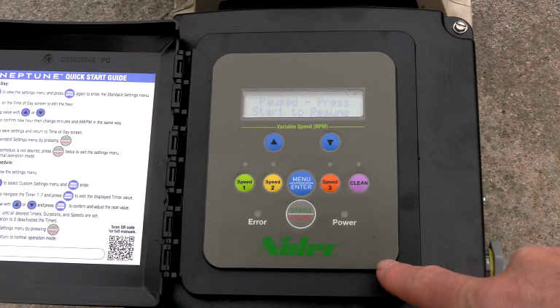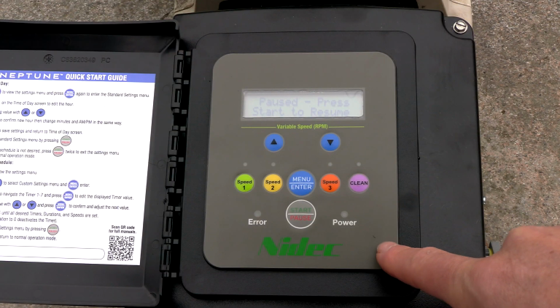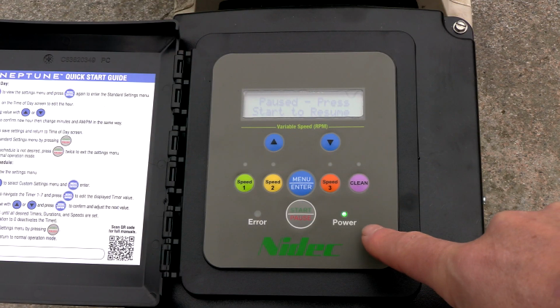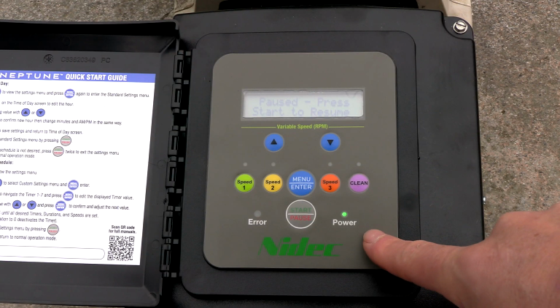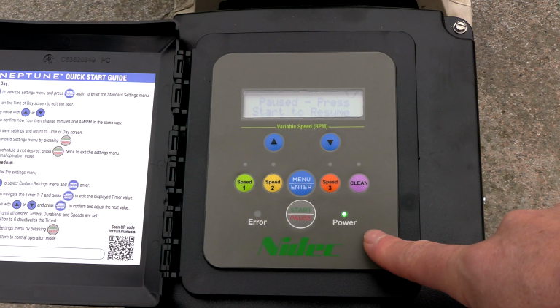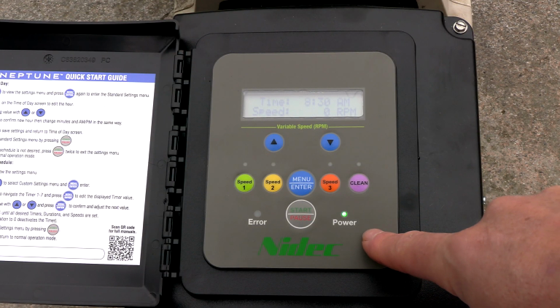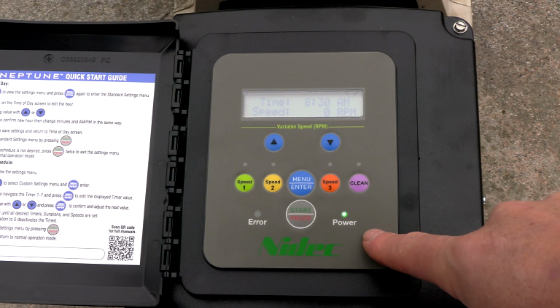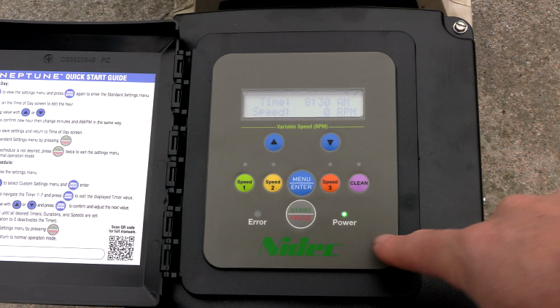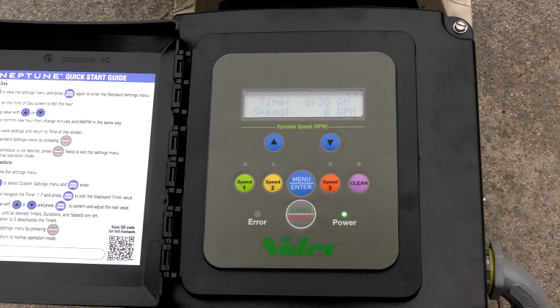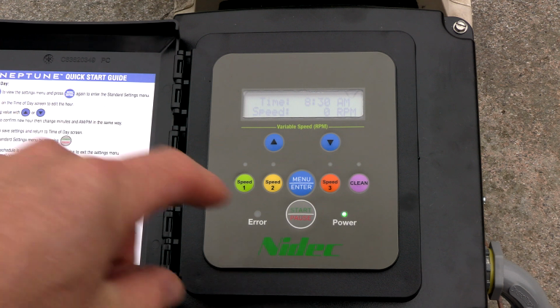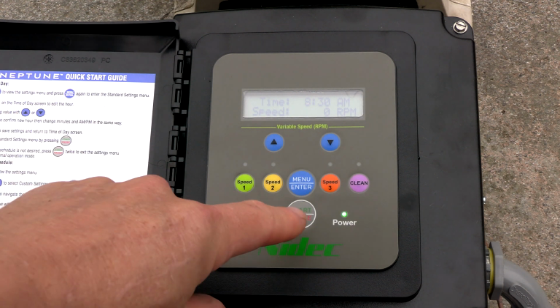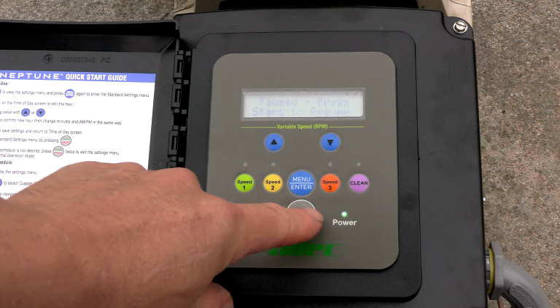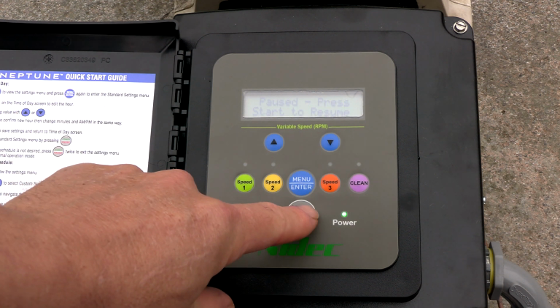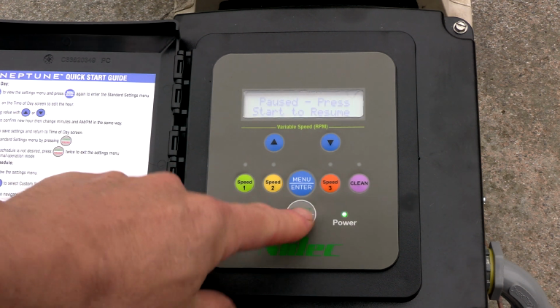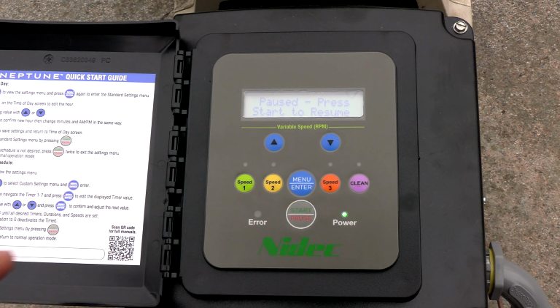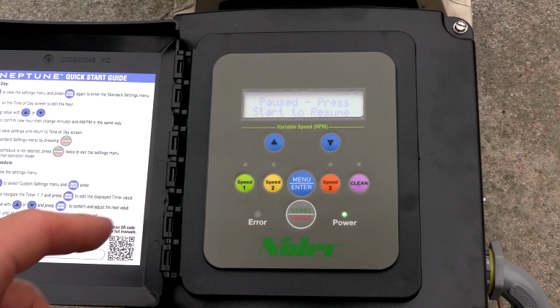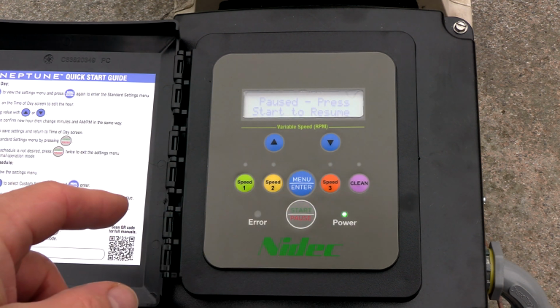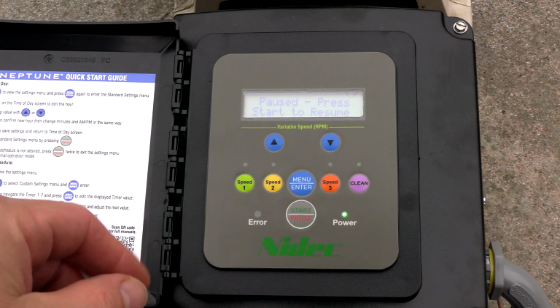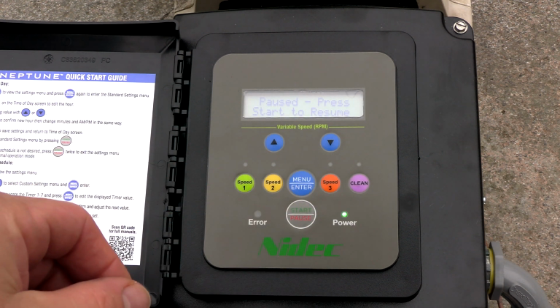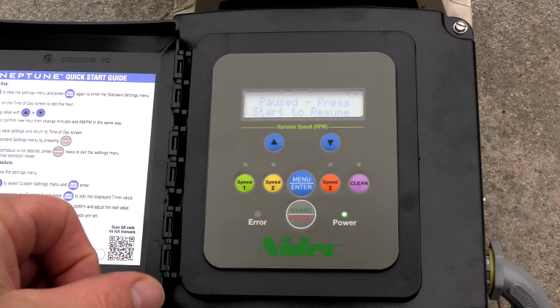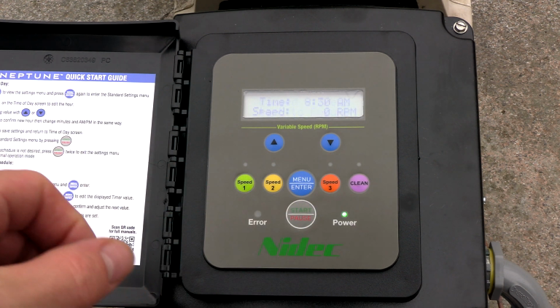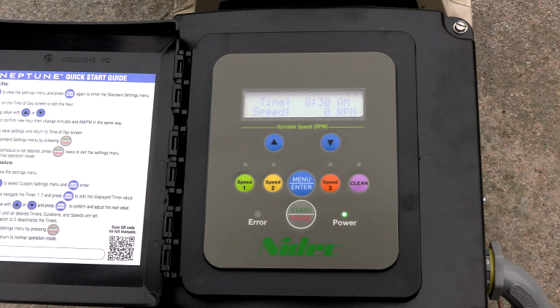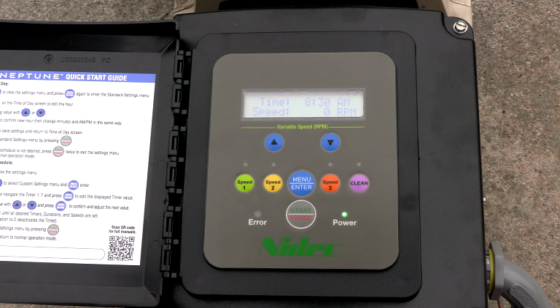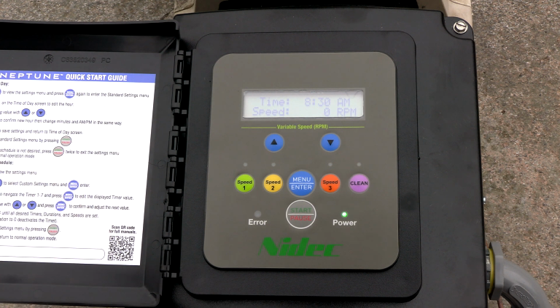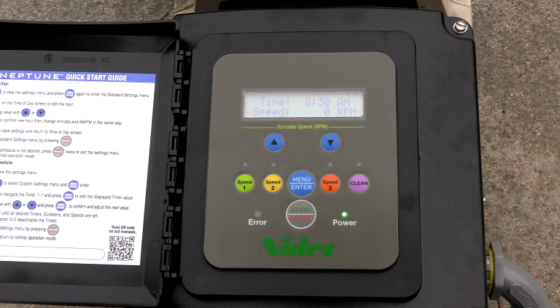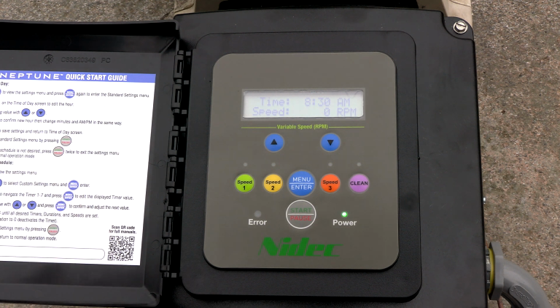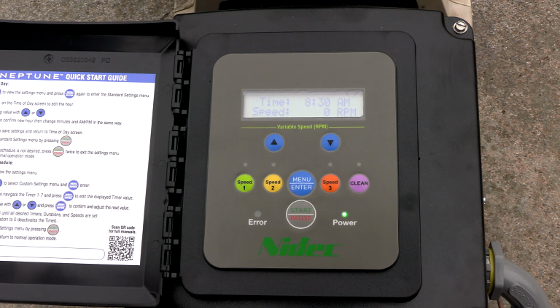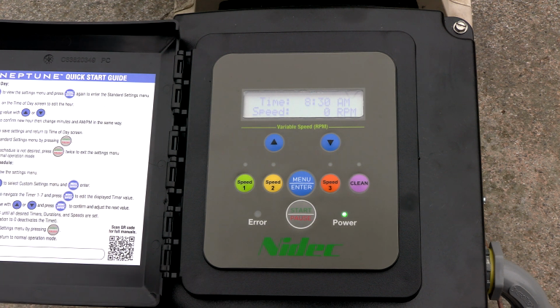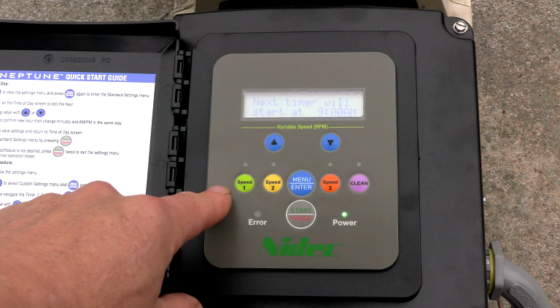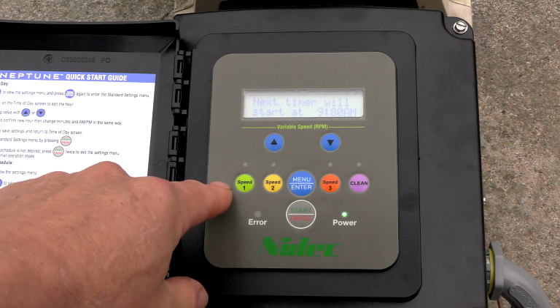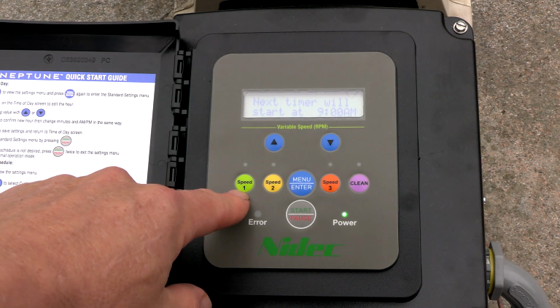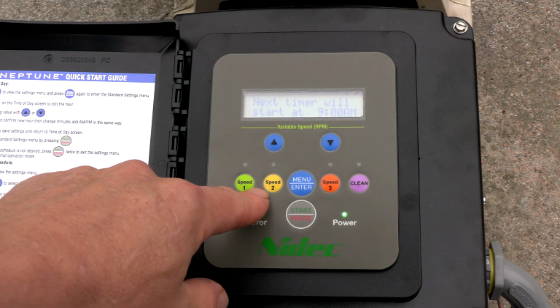Remember, when the power button is flashing it's not going to run in scheduled modes, so you want to make sure you hit Start. Now the pump should turn on and run as per the scheduled program times.